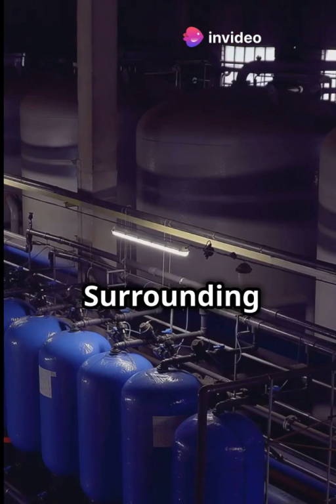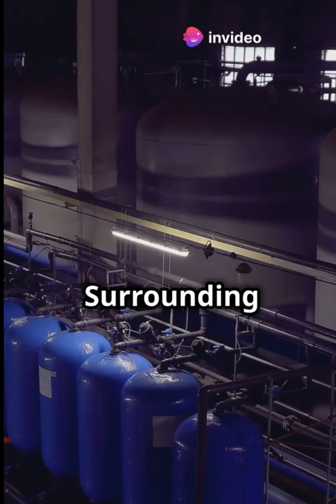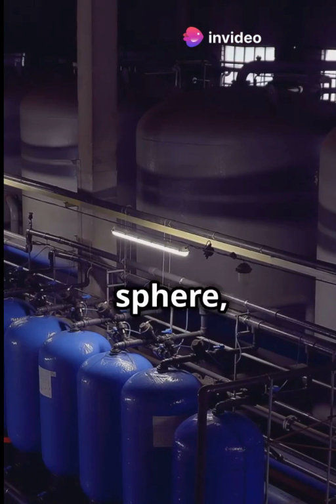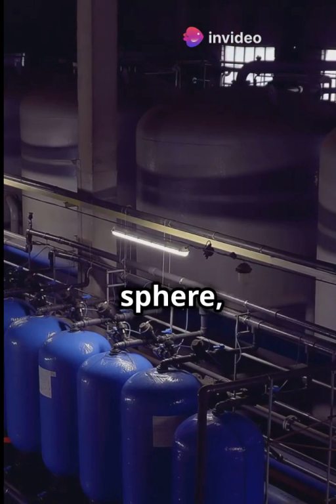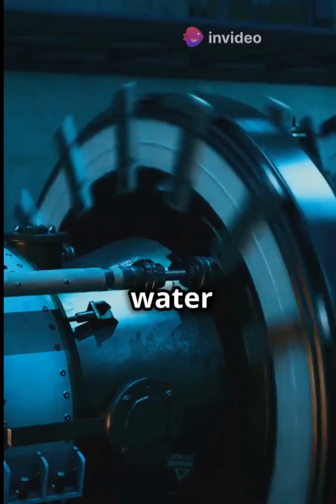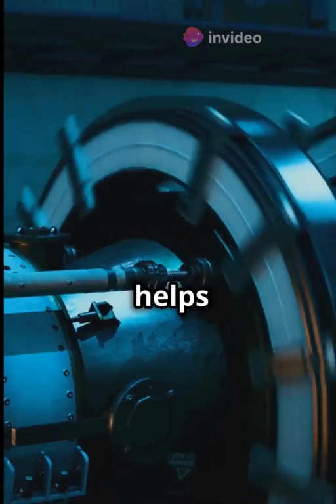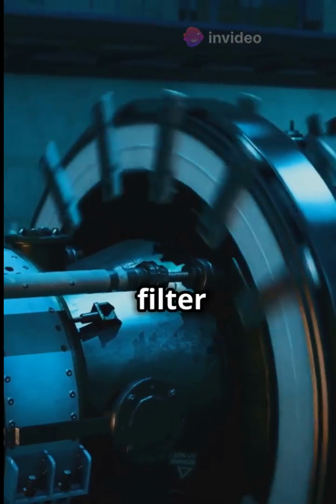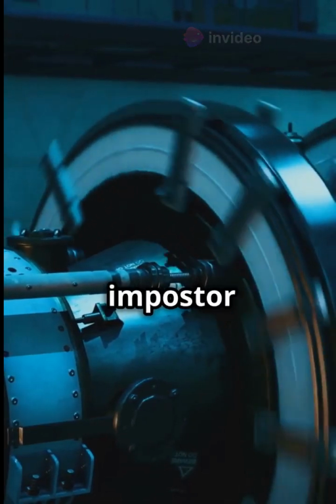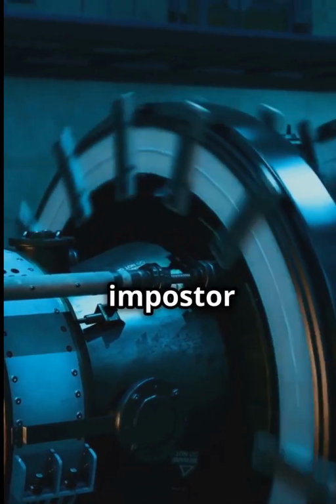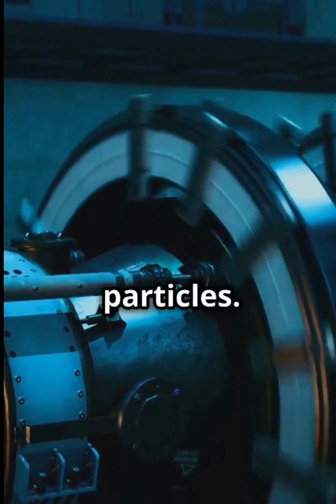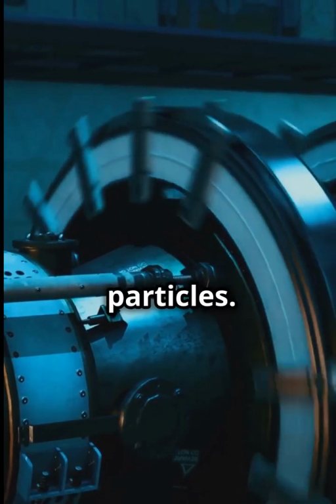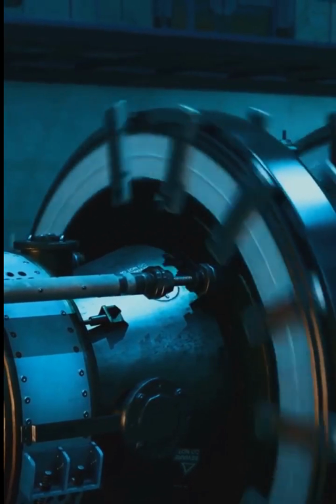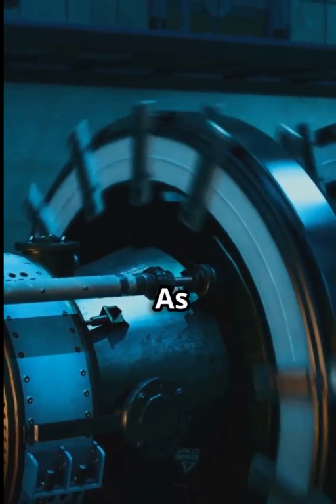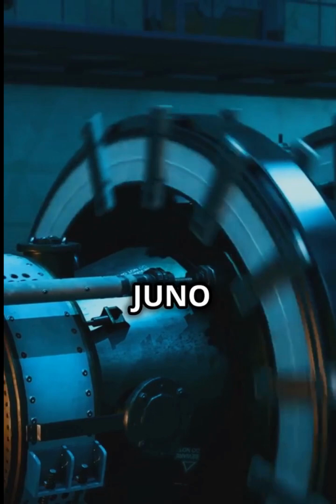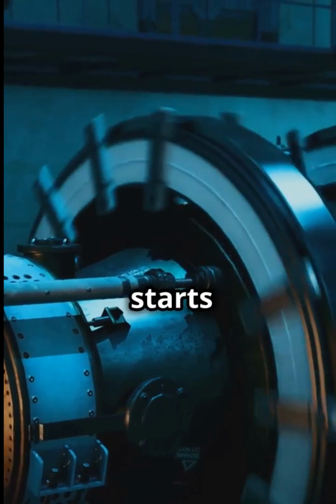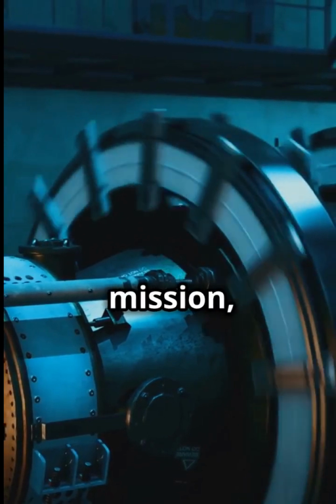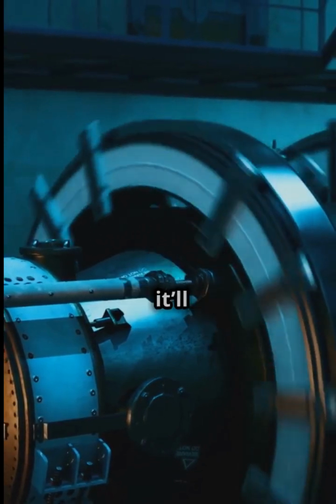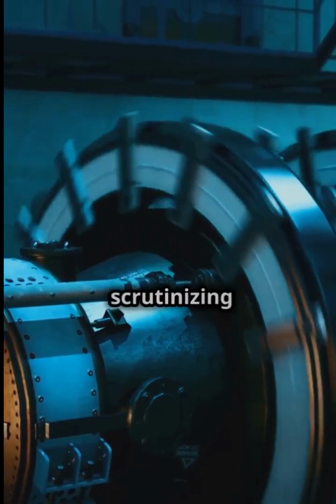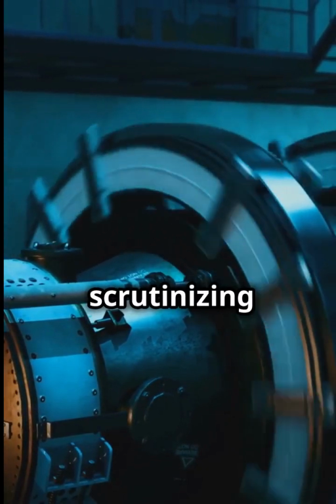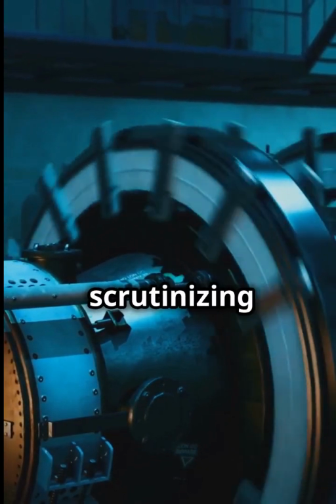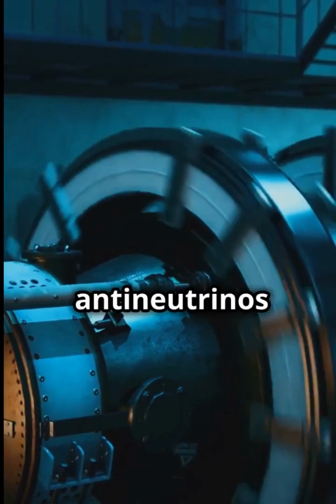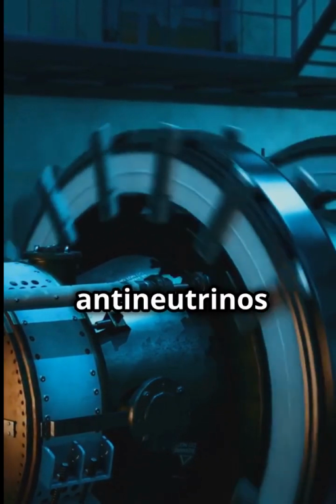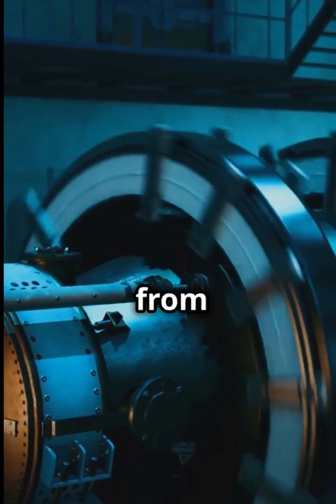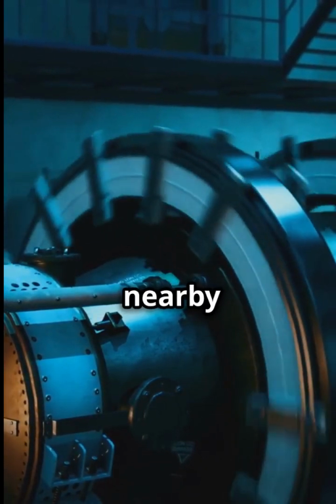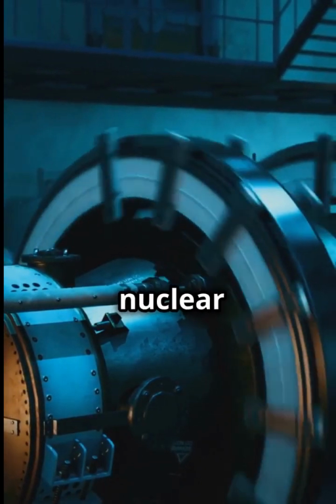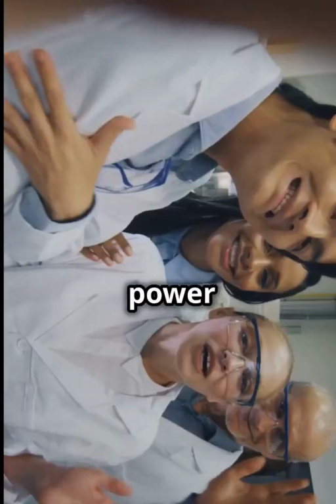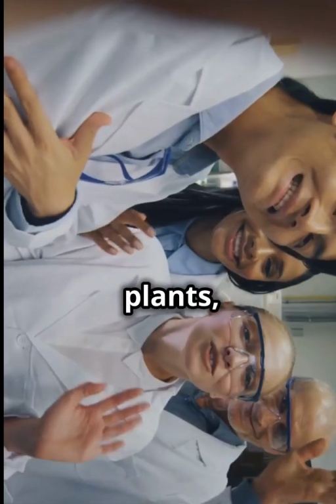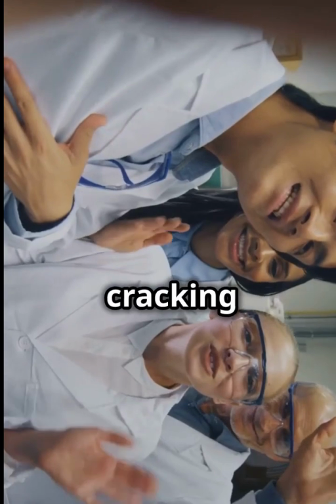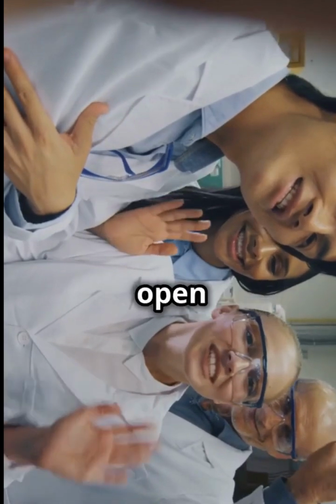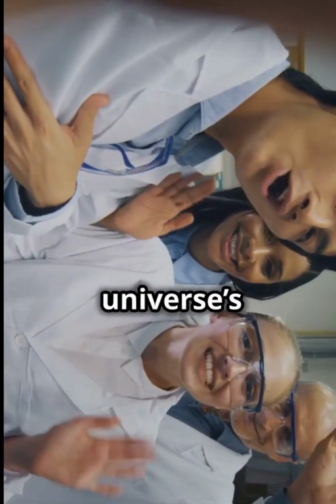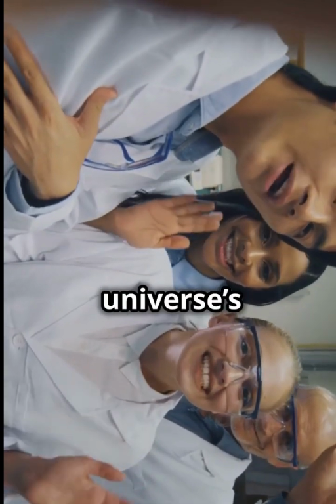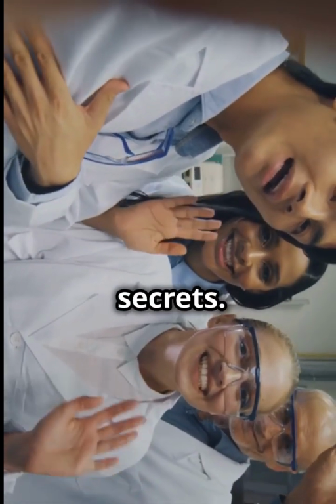Surrounding the sphere, water helps filter out imposter particles. As Juno starts its mission, it'll be scrutinizing anti-neutrinos from nearby nuclear power plants, cracking open the universe's secrets.